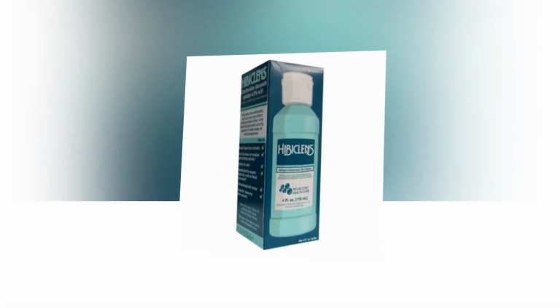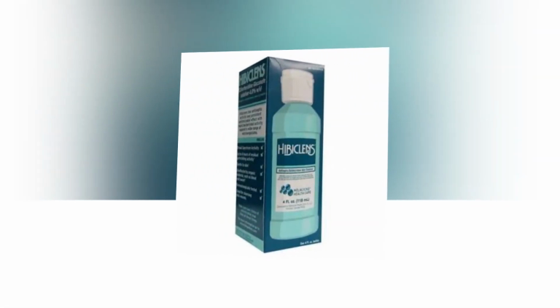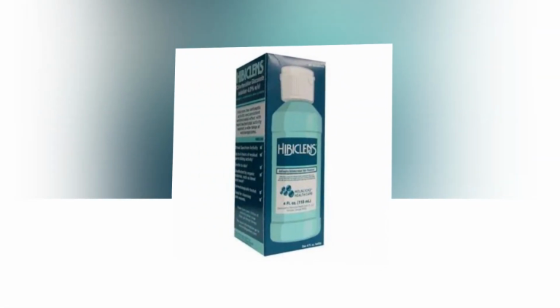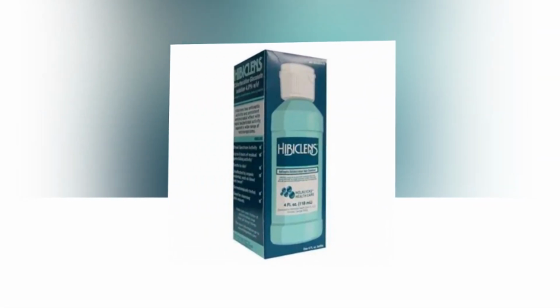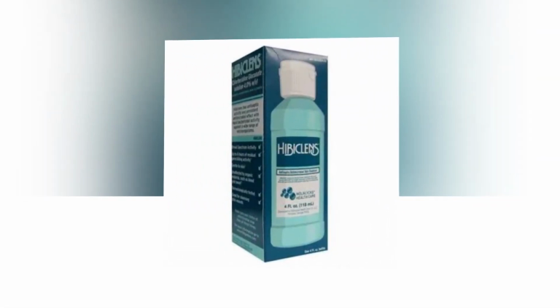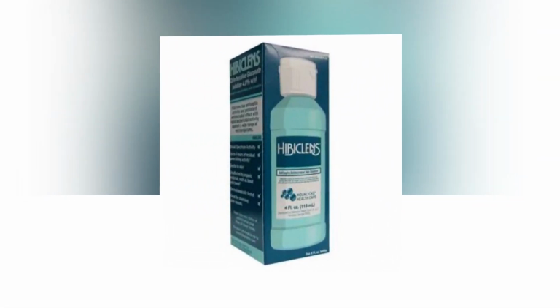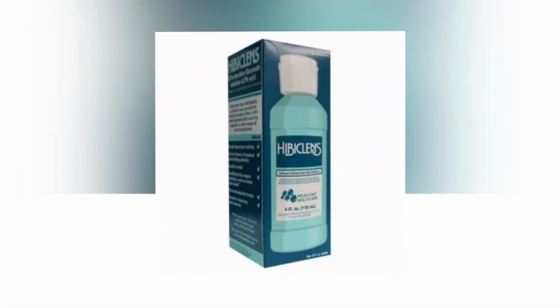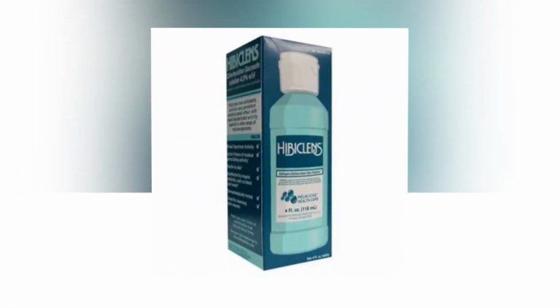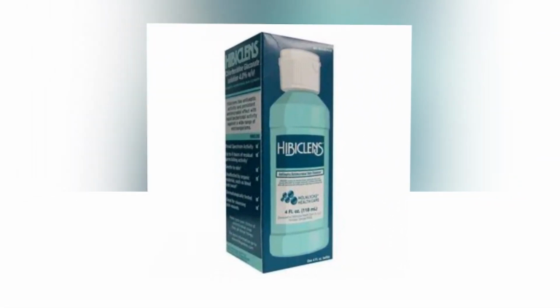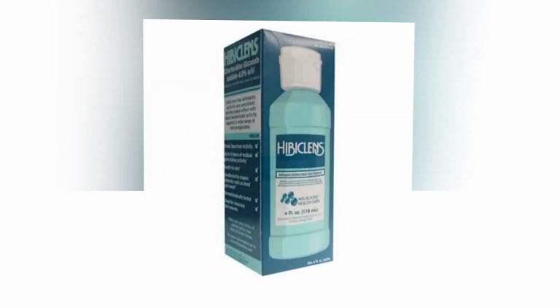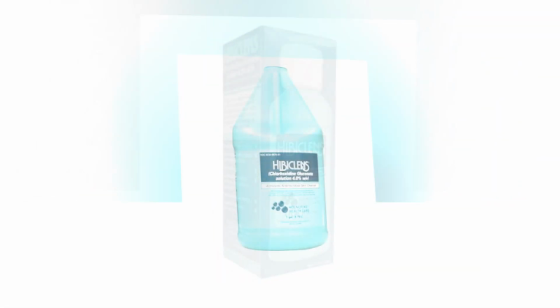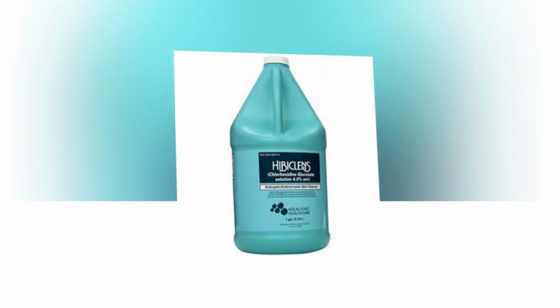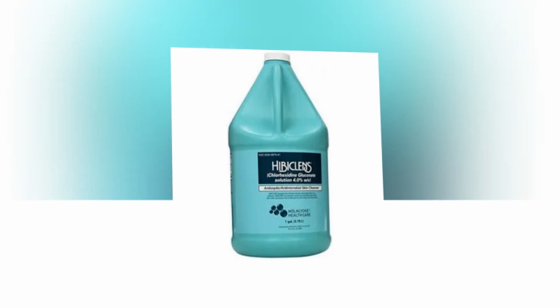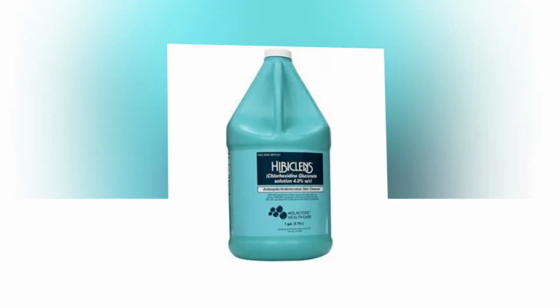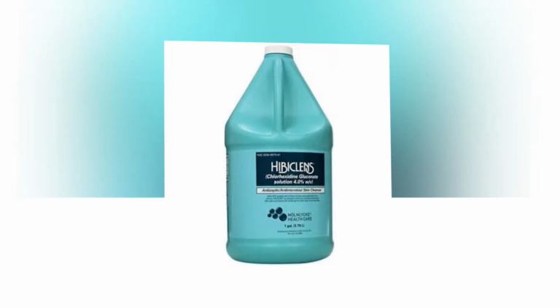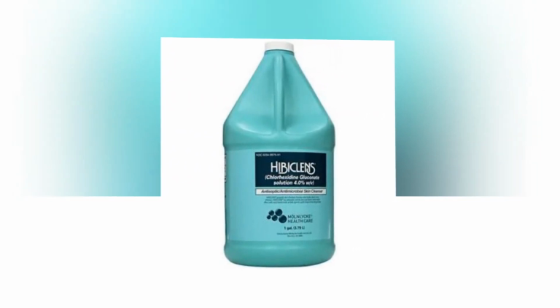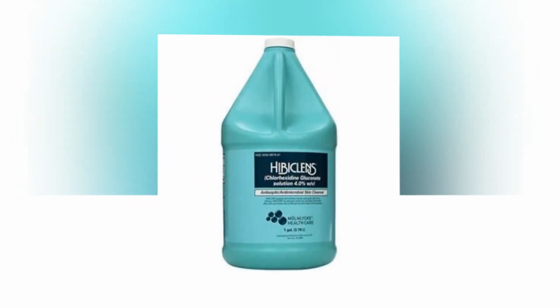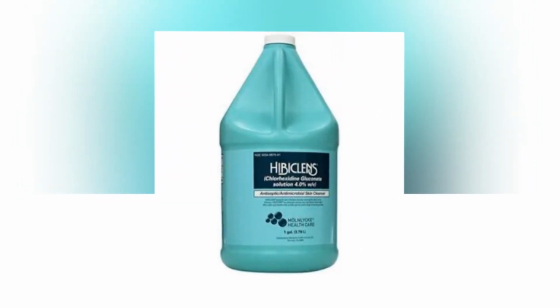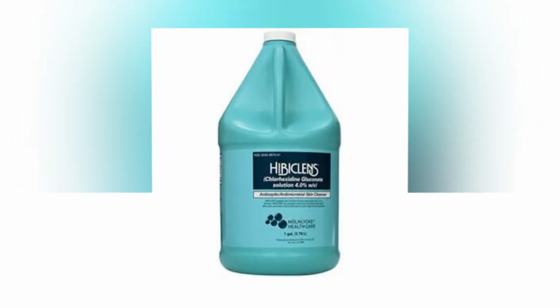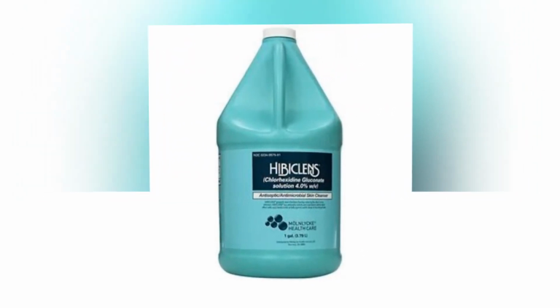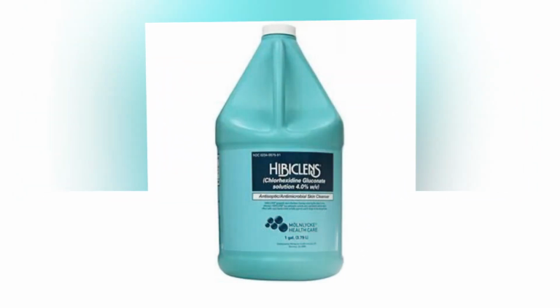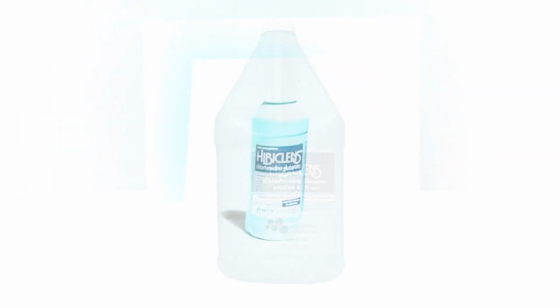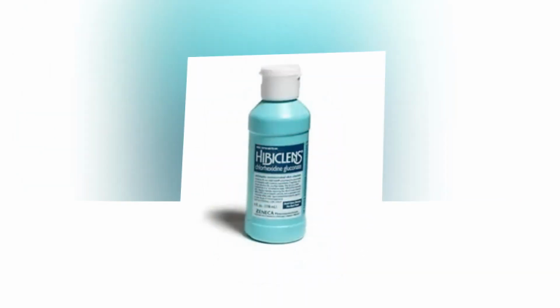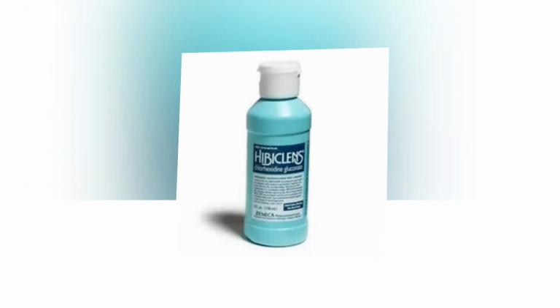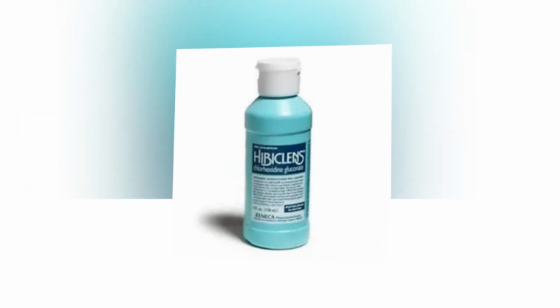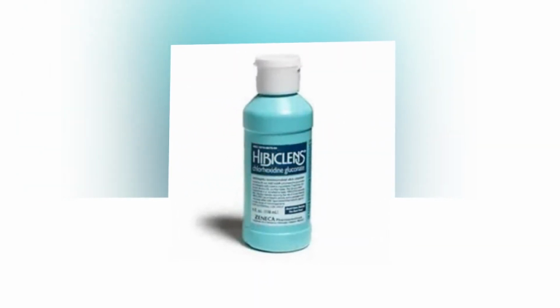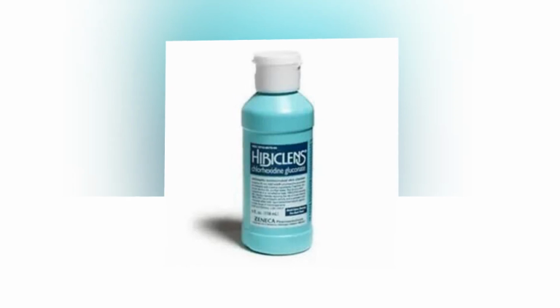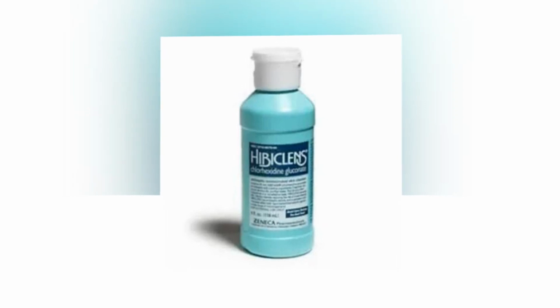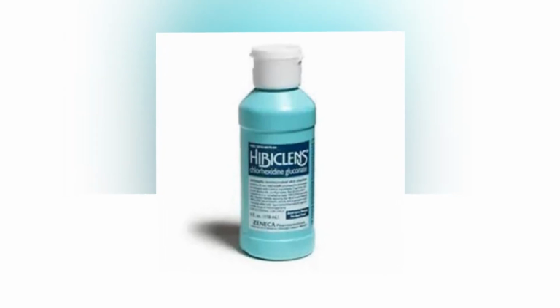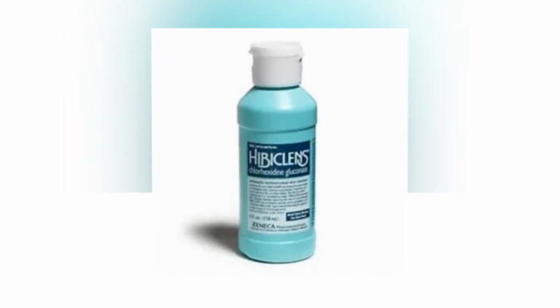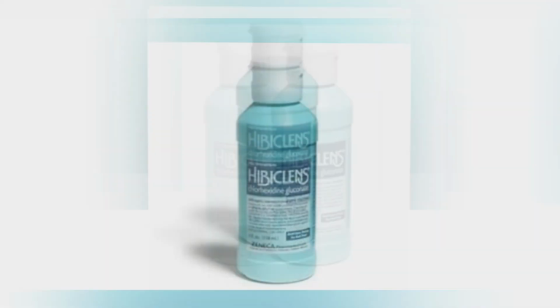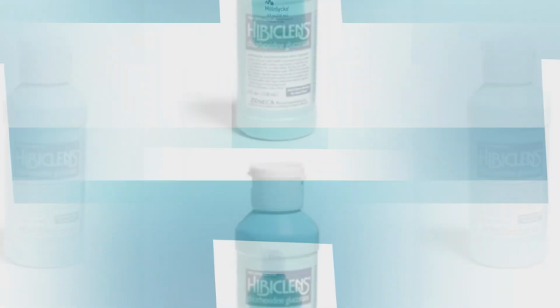Hibiclens, which has been dermatologist tested, forms a connection with the skin and continues to destroy bacteria for up to 24 hours after being washed off. Thank you very much for staying with us.